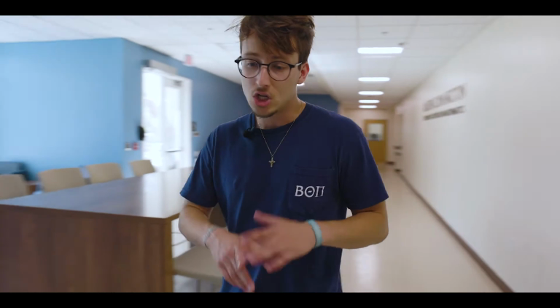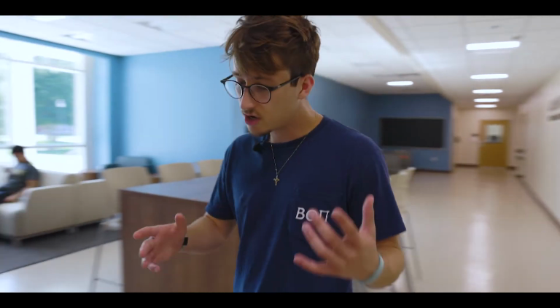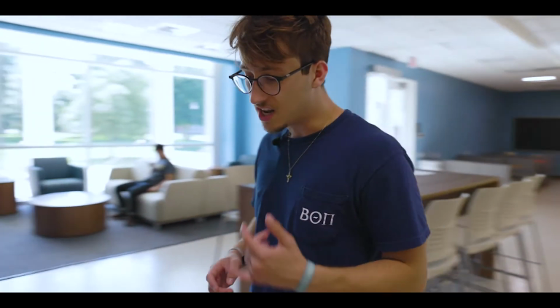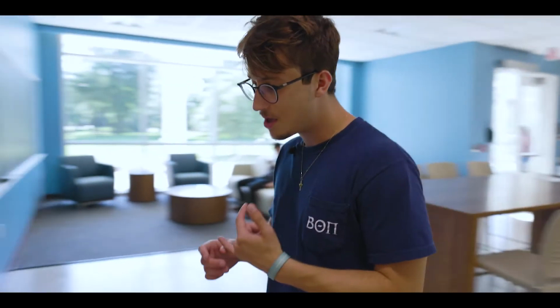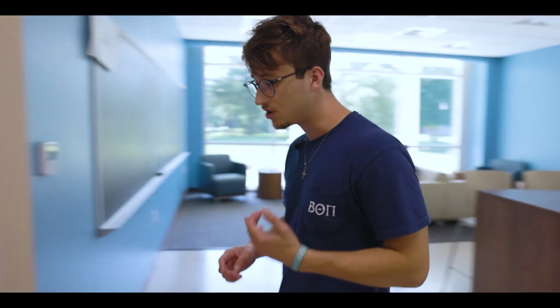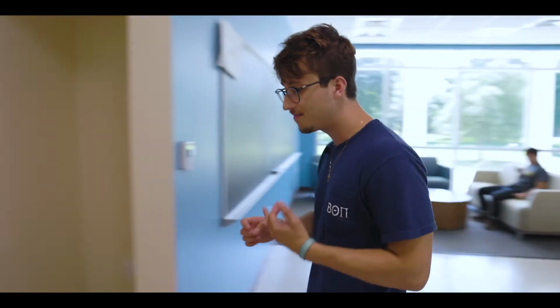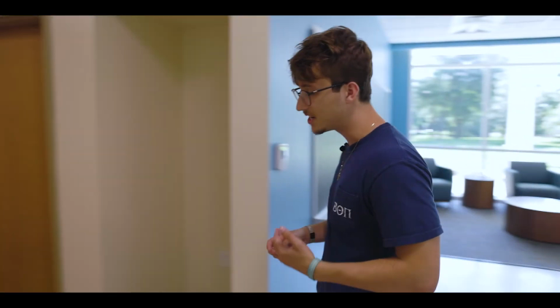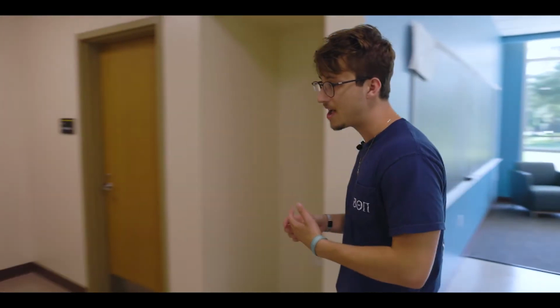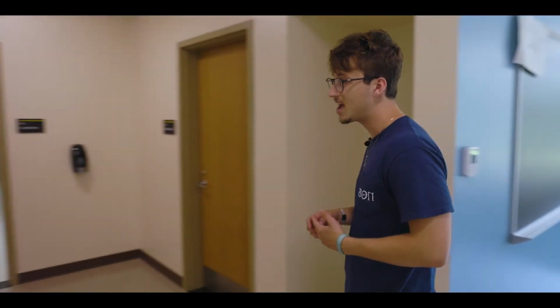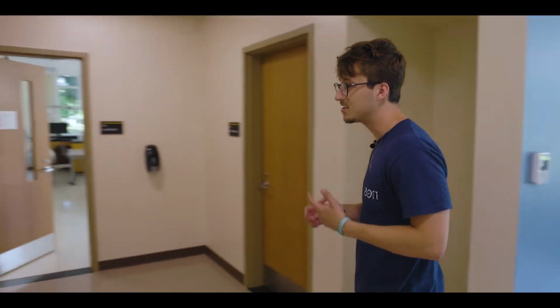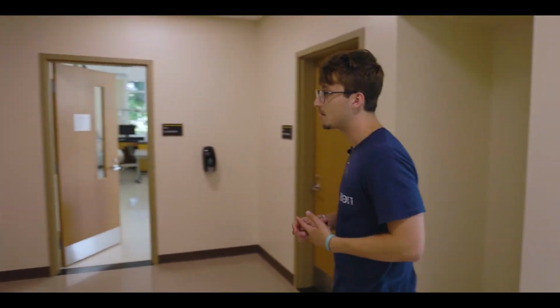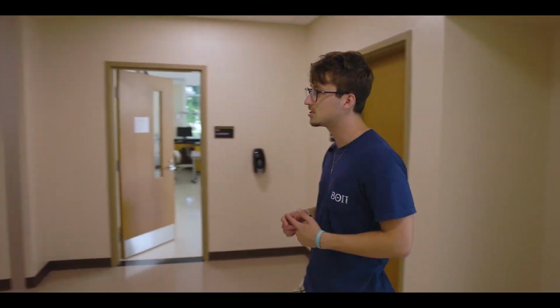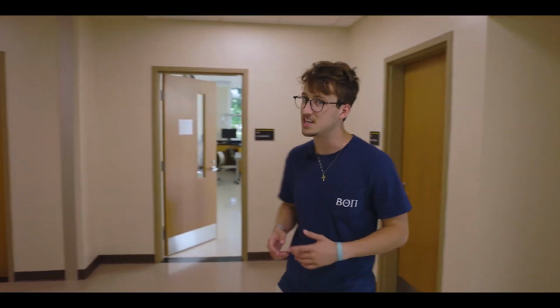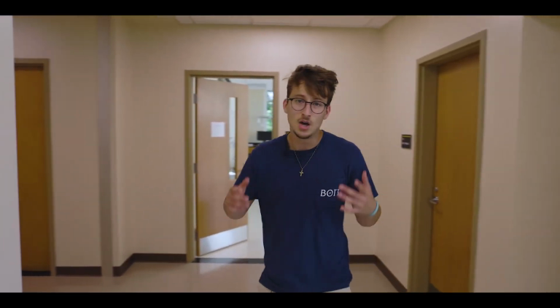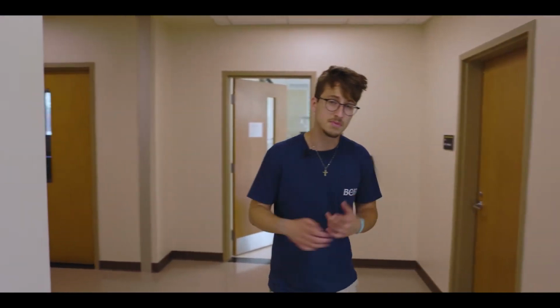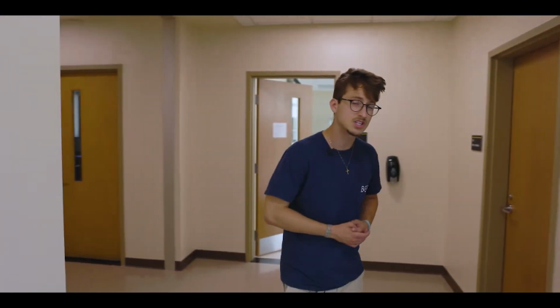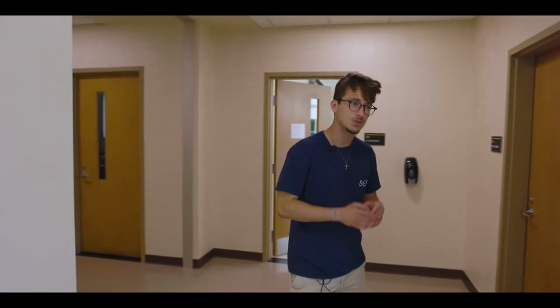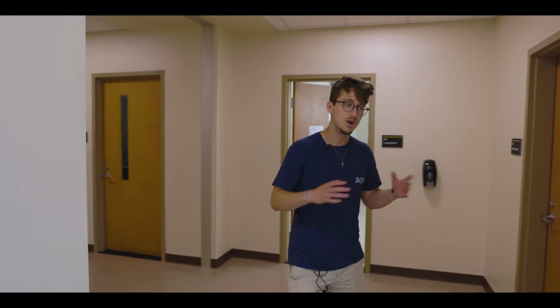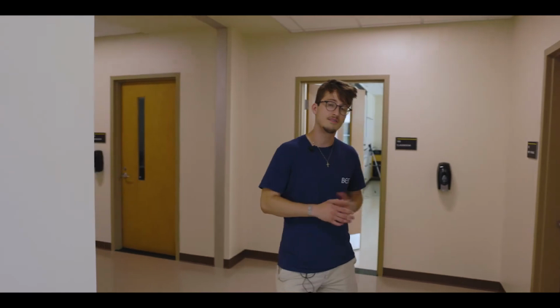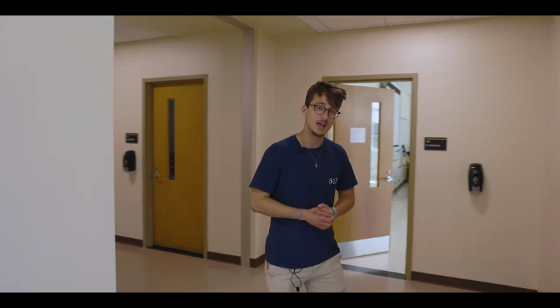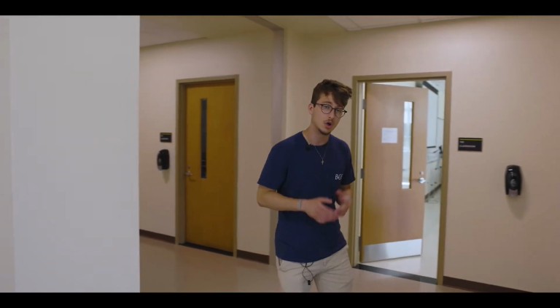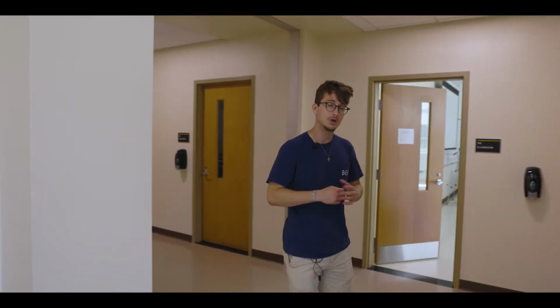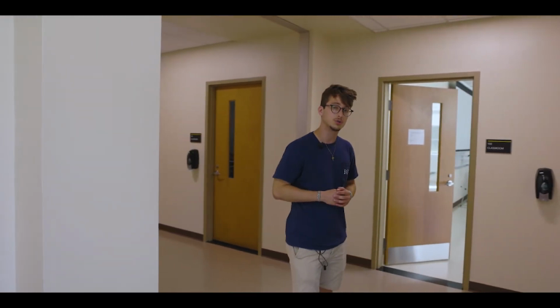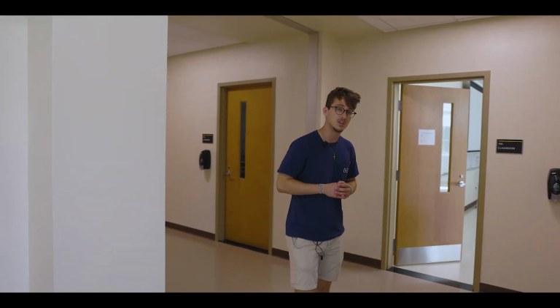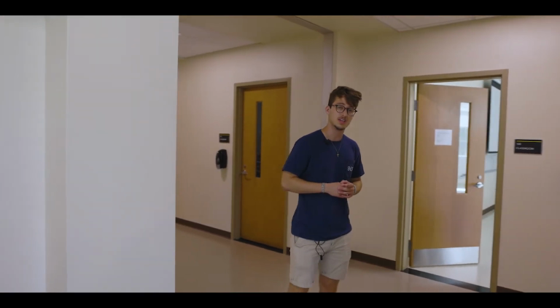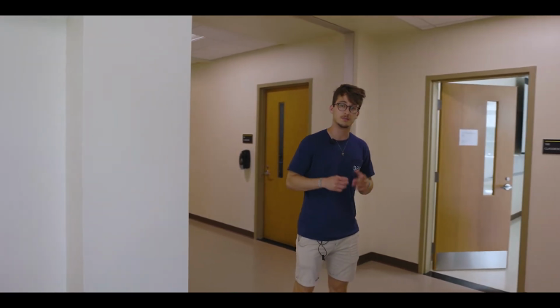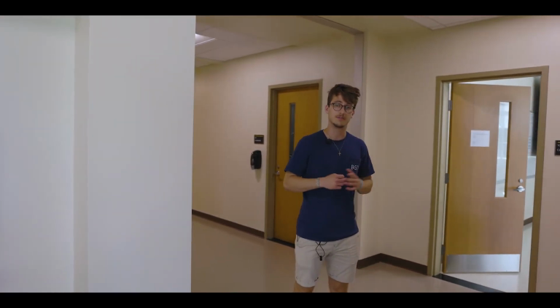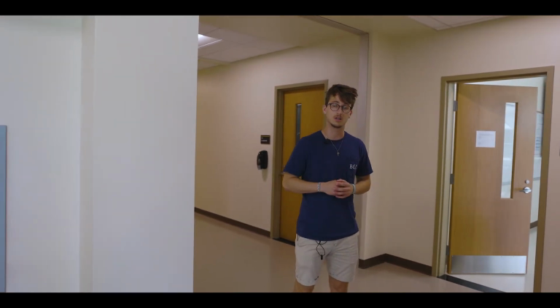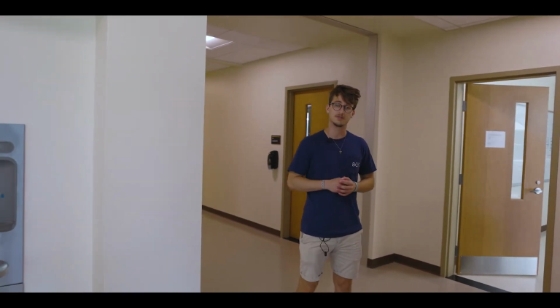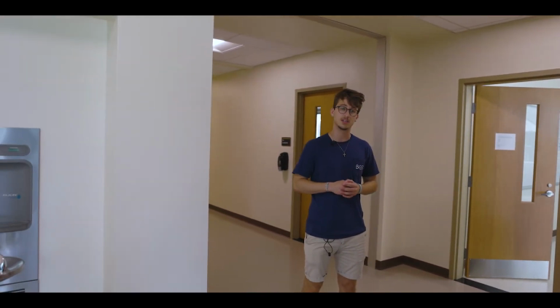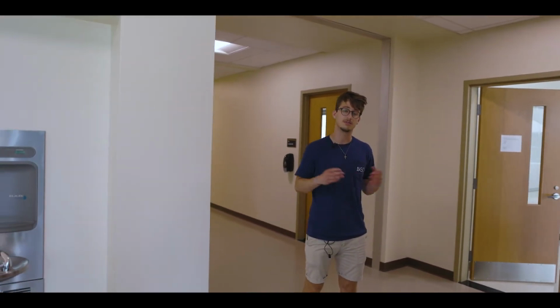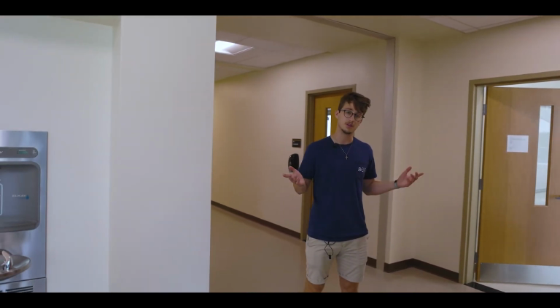So whether you're studying chemistry, physics, mathematics, environmental studies, computer science, or whatever else, Olin Hall truly is the perfect collaborative space for you.